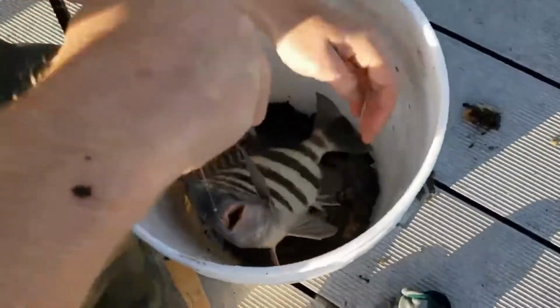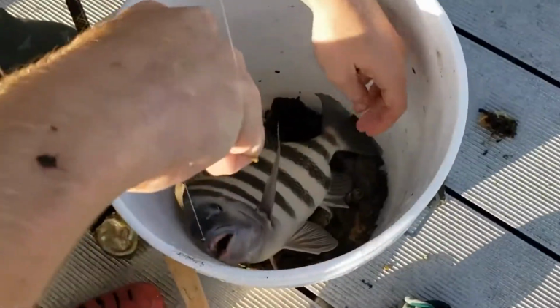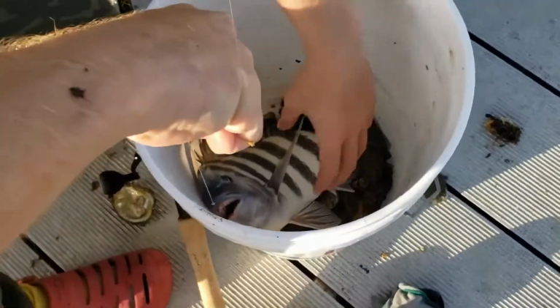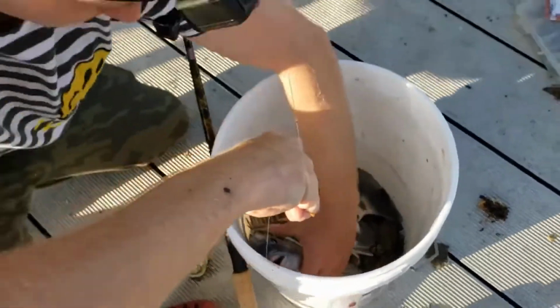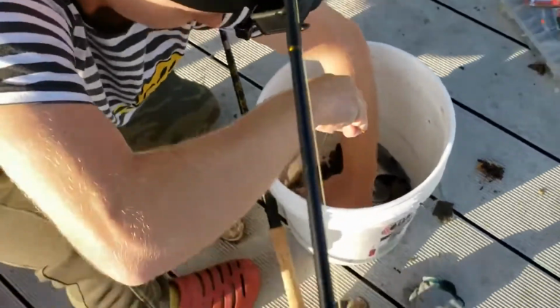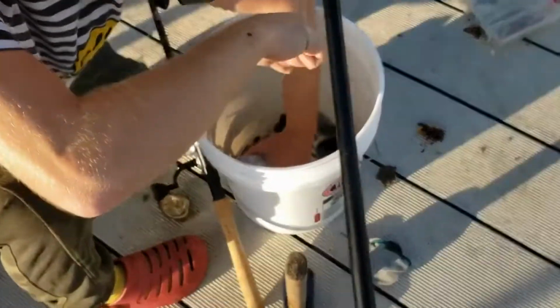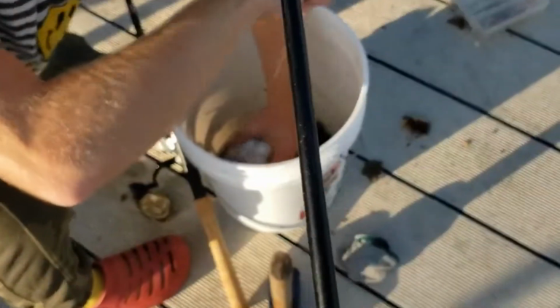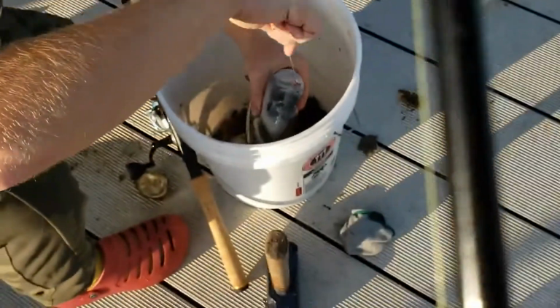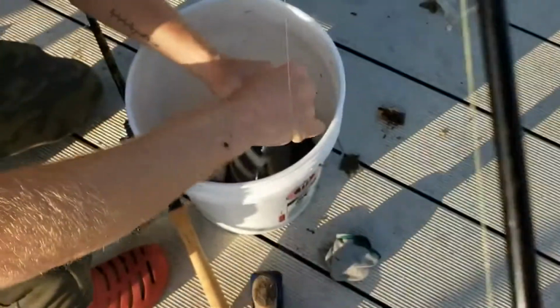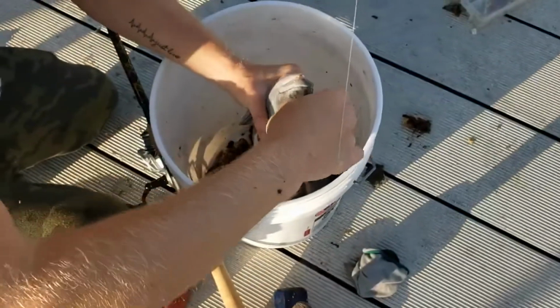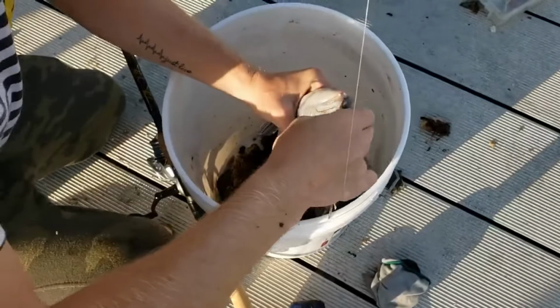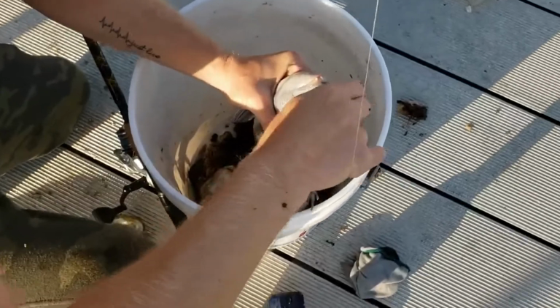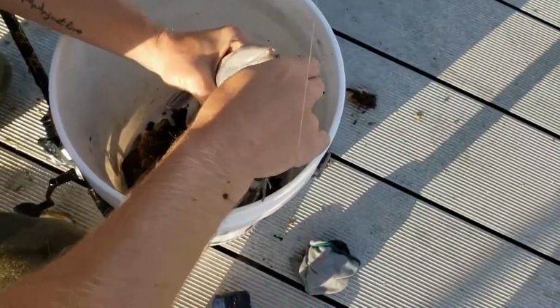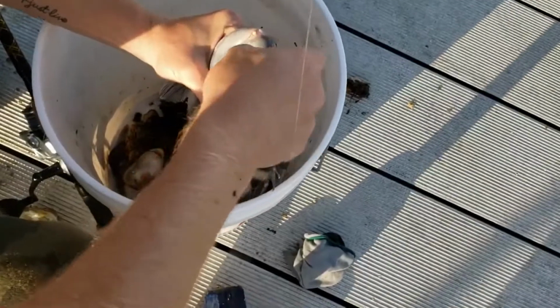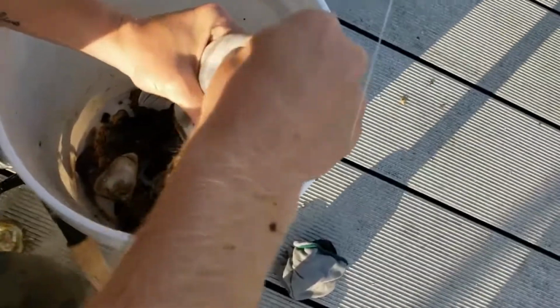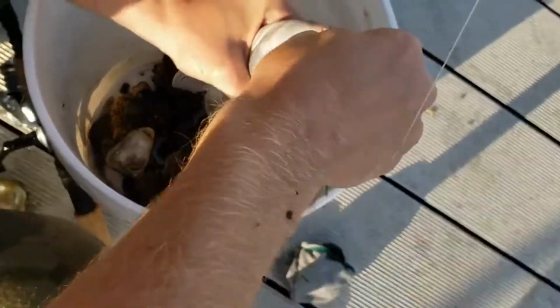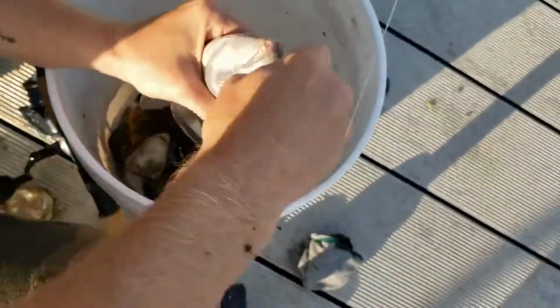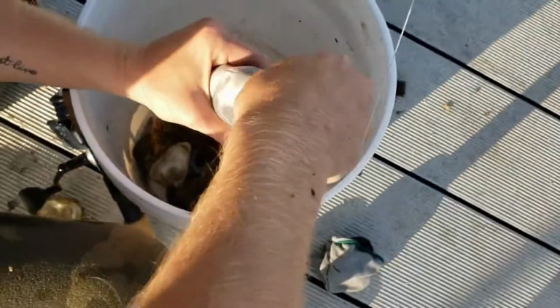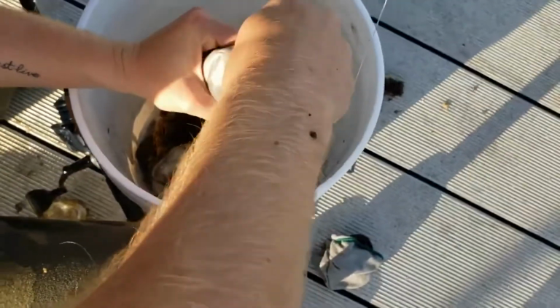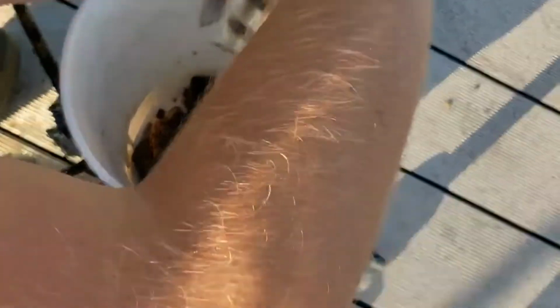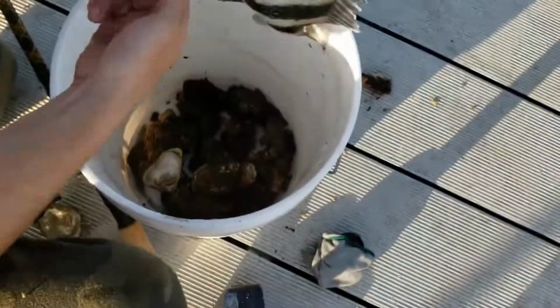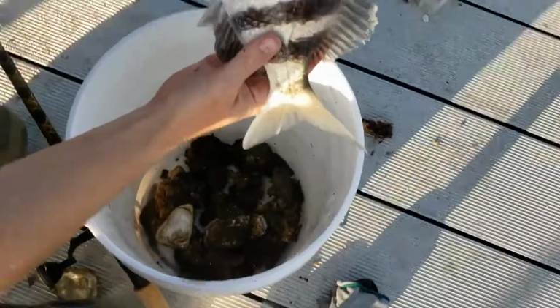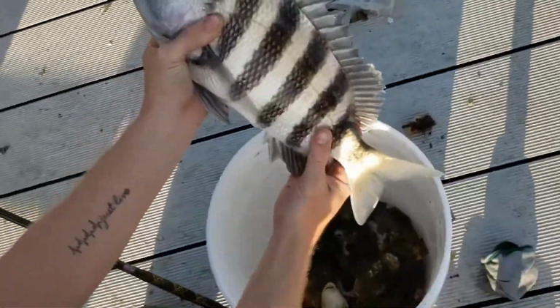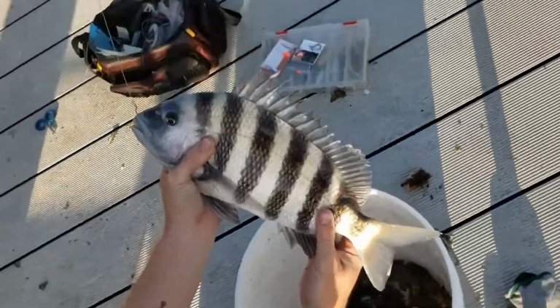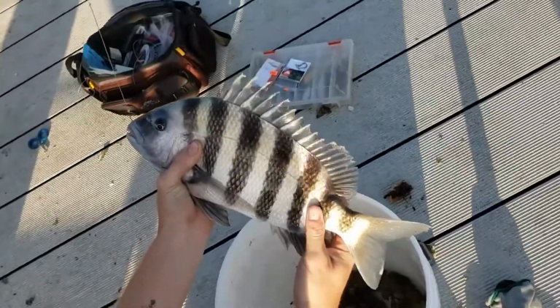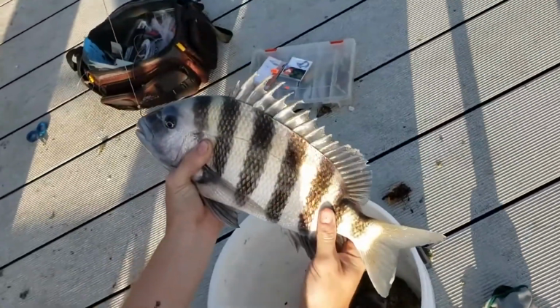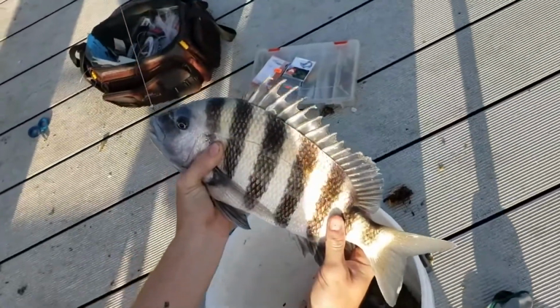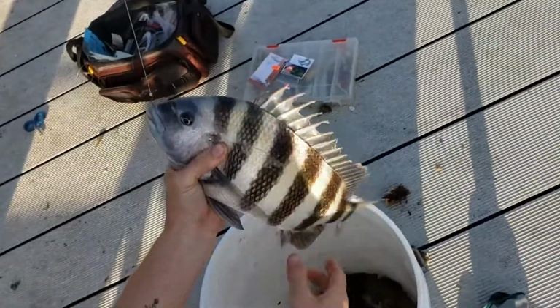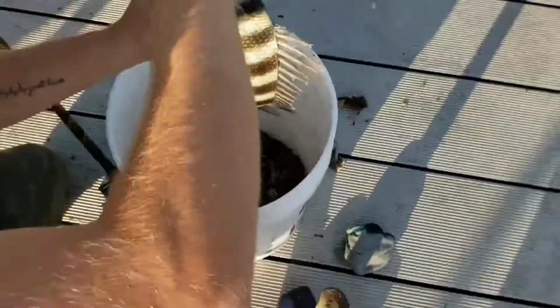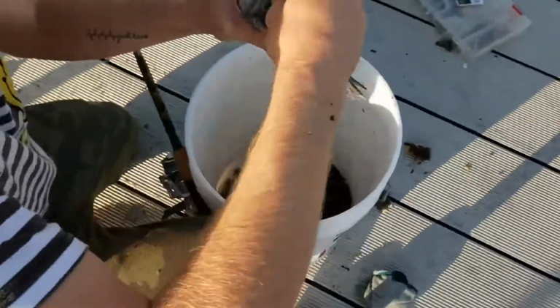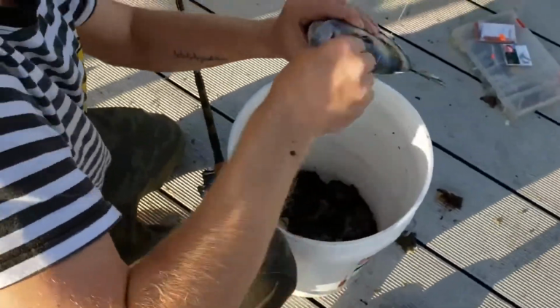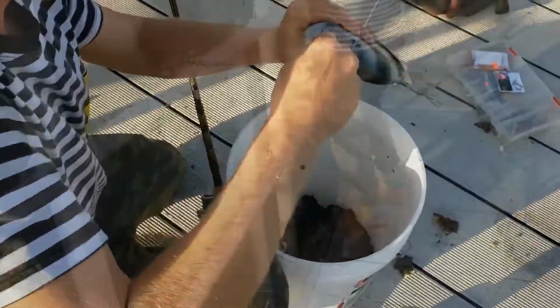Oh yeah she'll eat. First fish of the day caught by yours truly. What would you say that is, like a 16? Yeah, that's a nice — yeah, 15. Nice size fish.